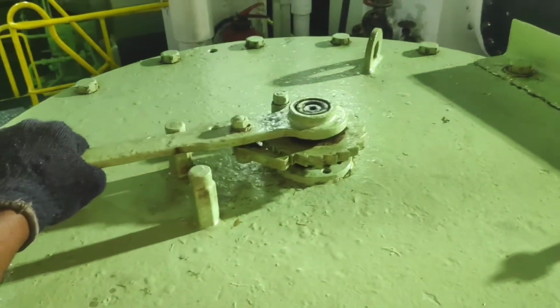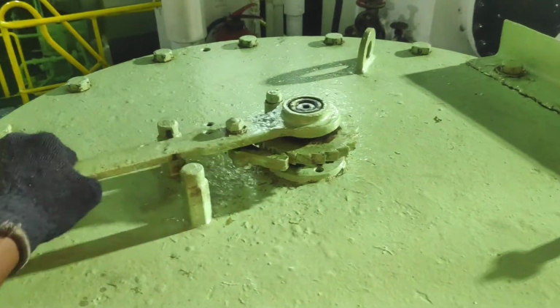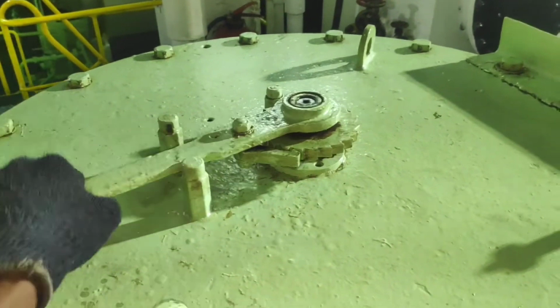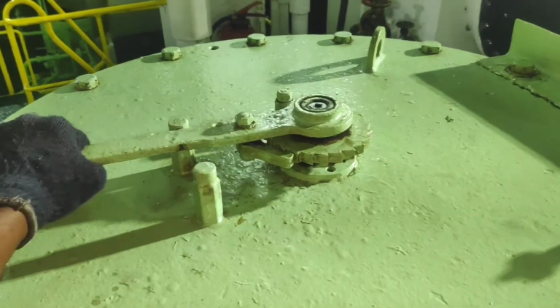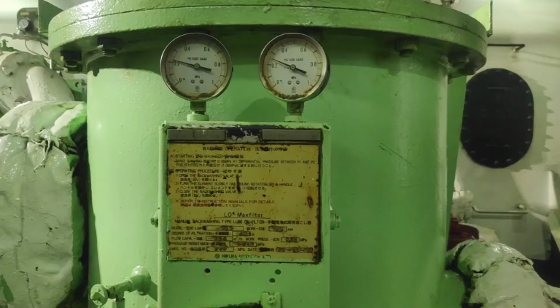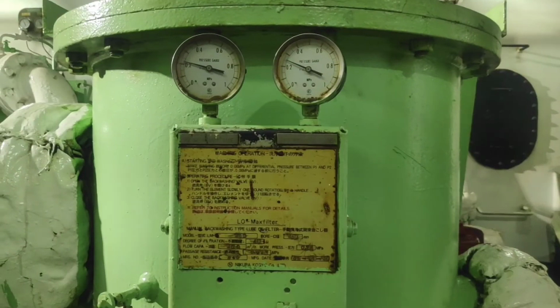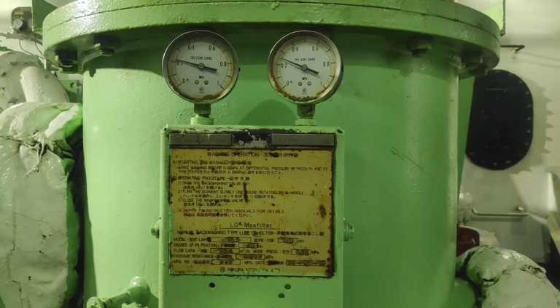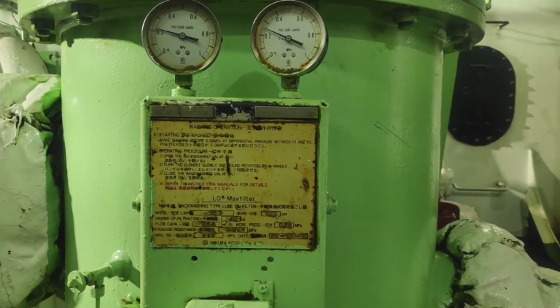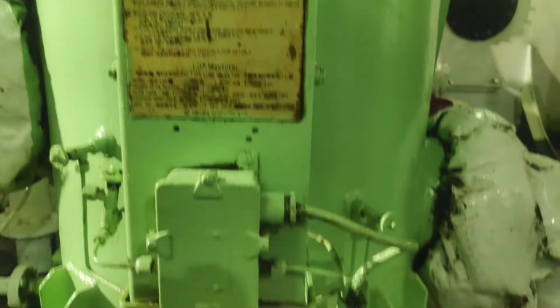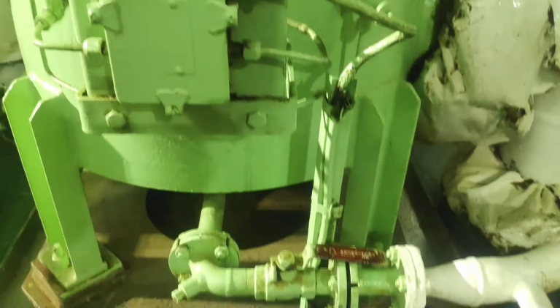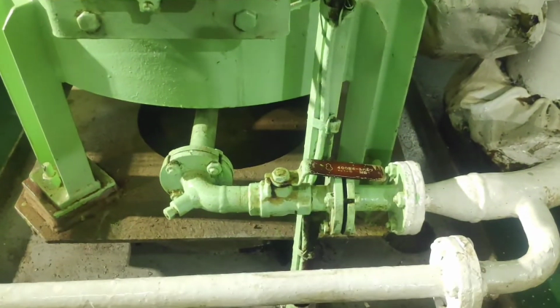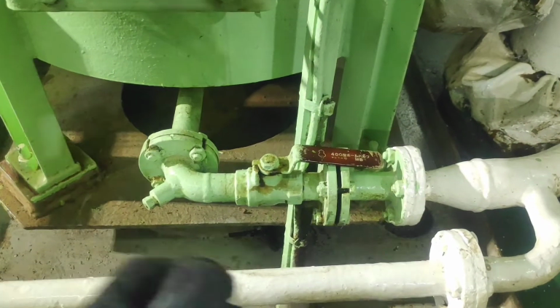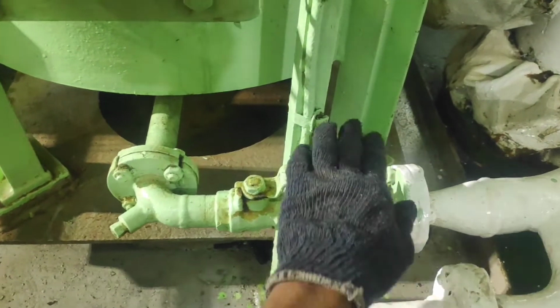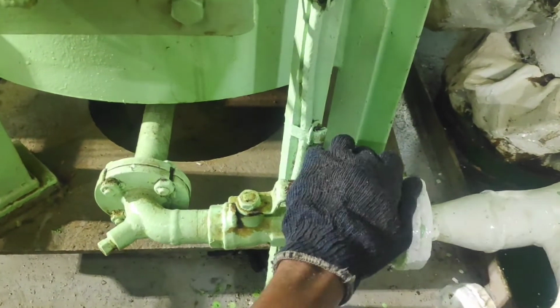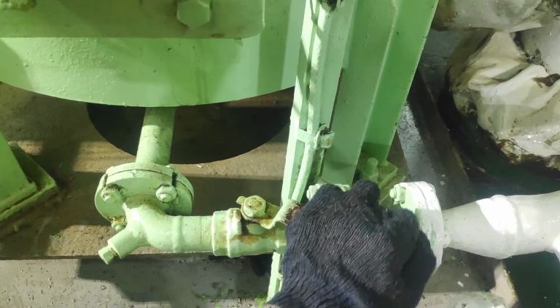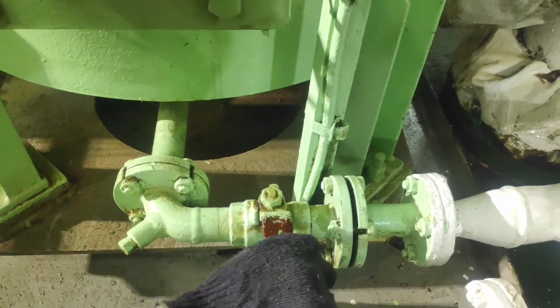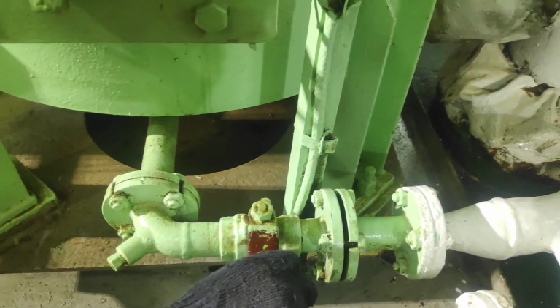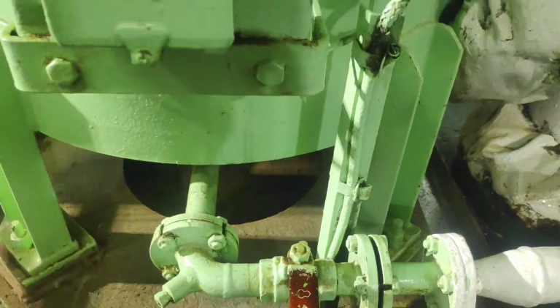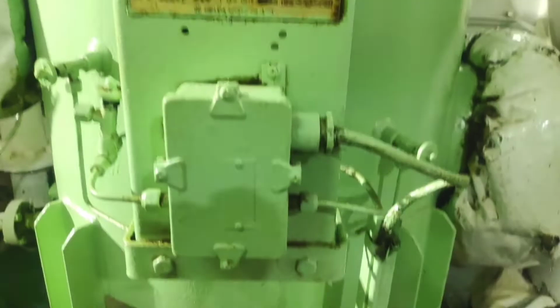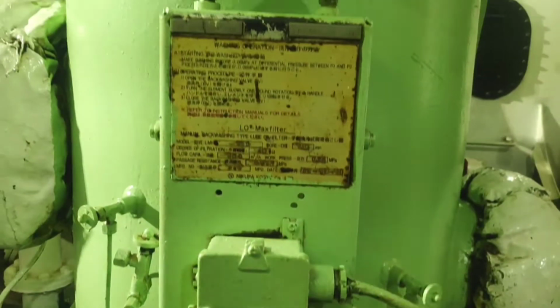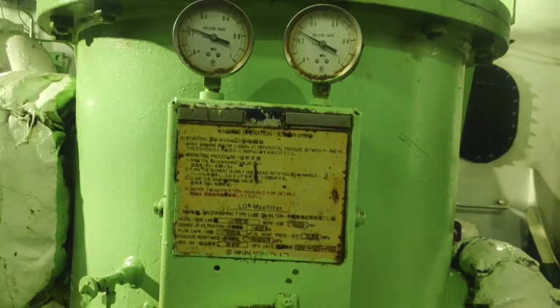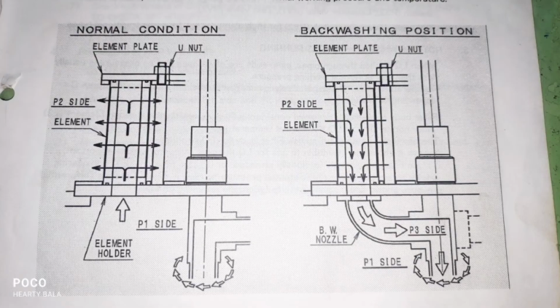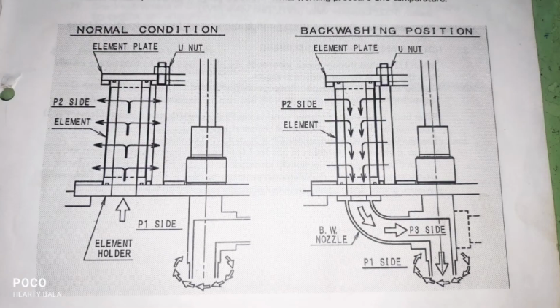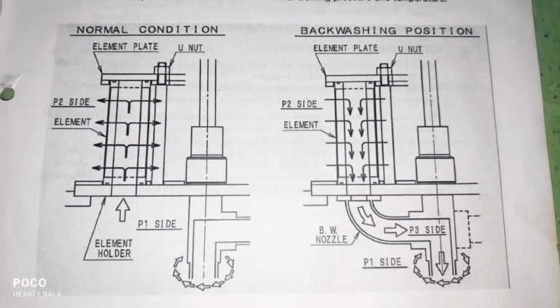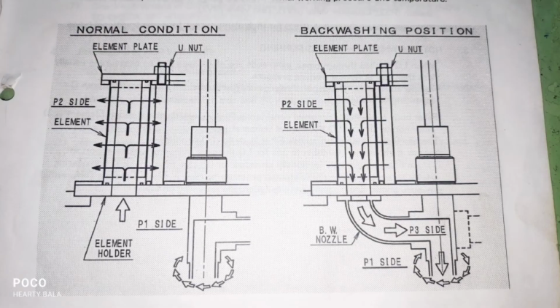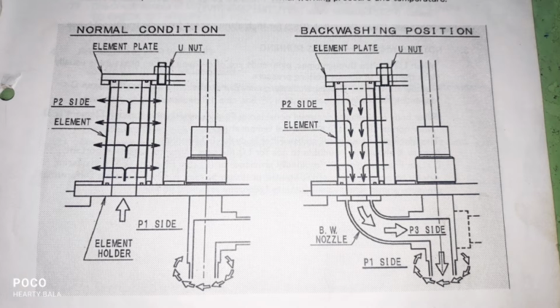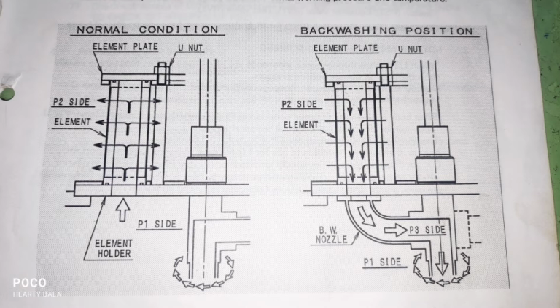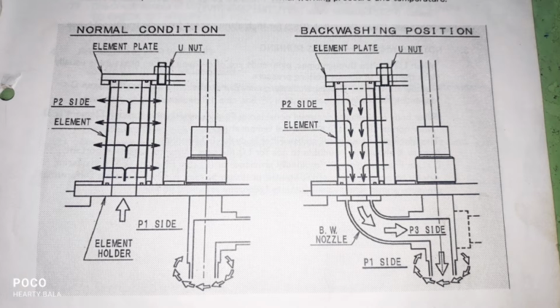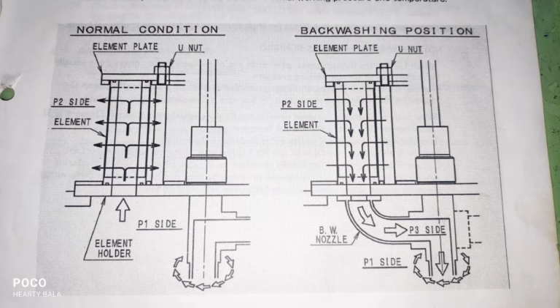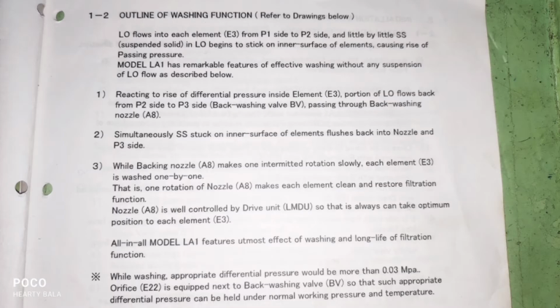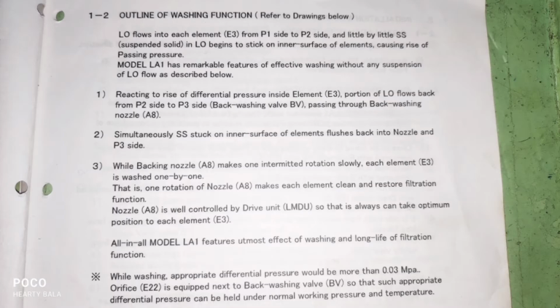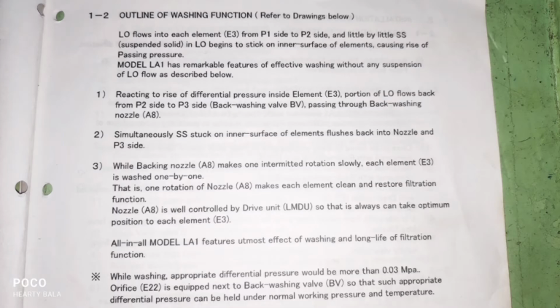This type of filter also has a separate sludge collector. Ok friends, thank you. See you all soon at the next video. Thank you friends.